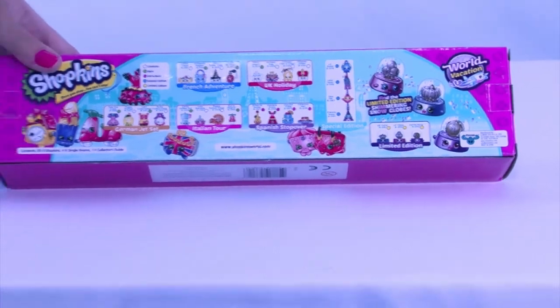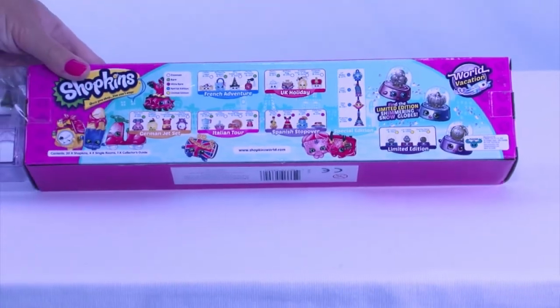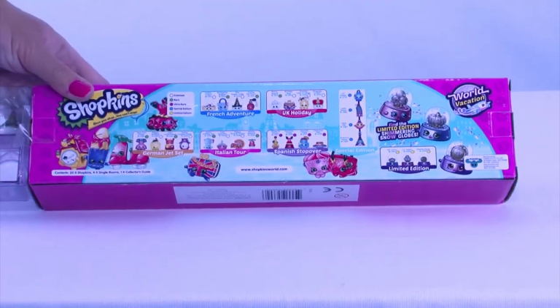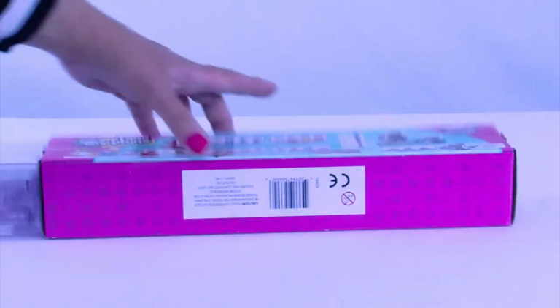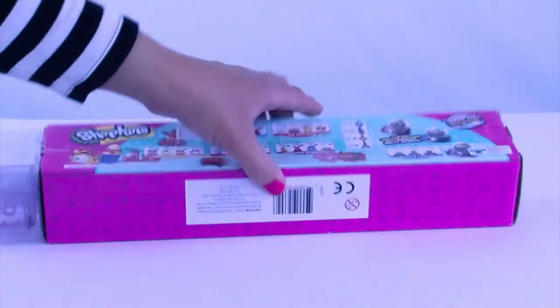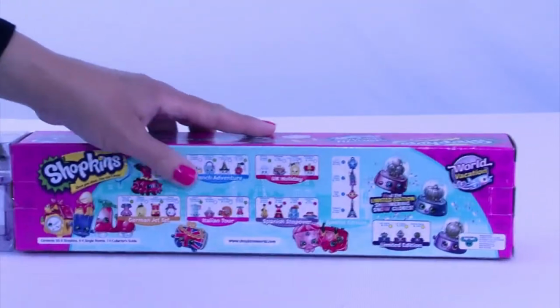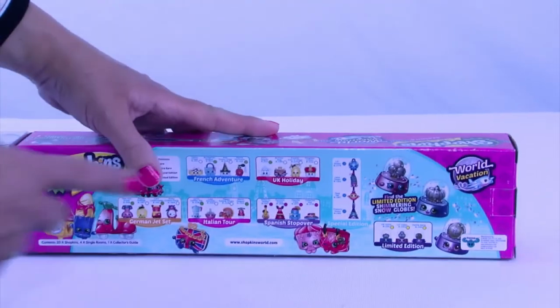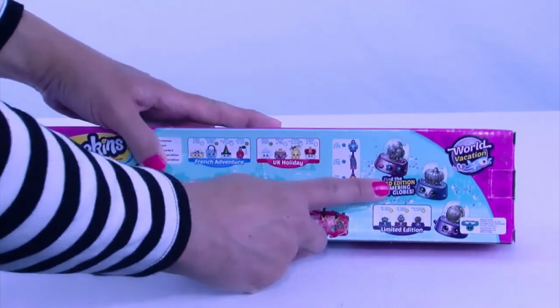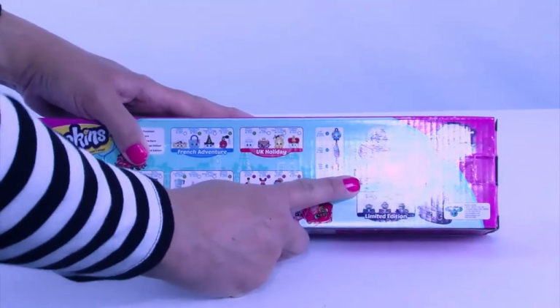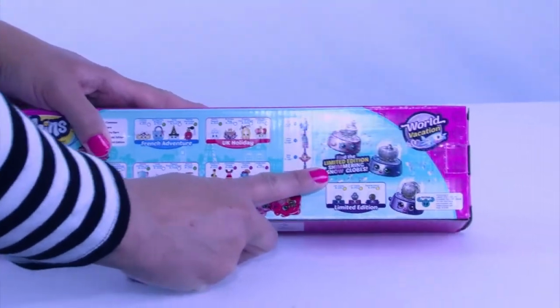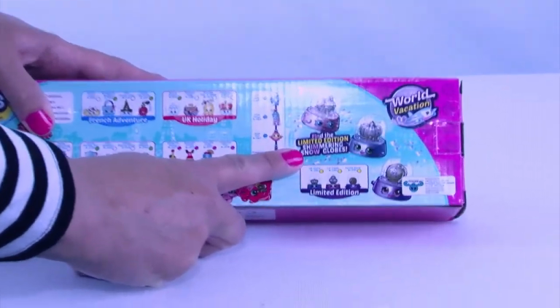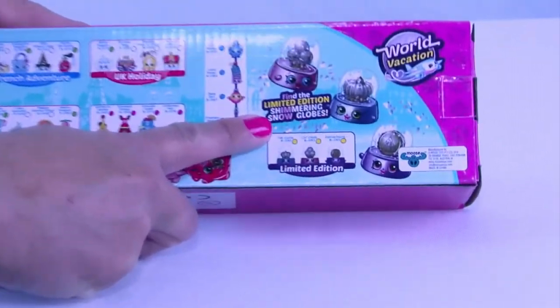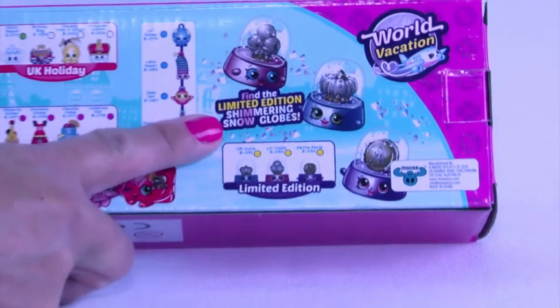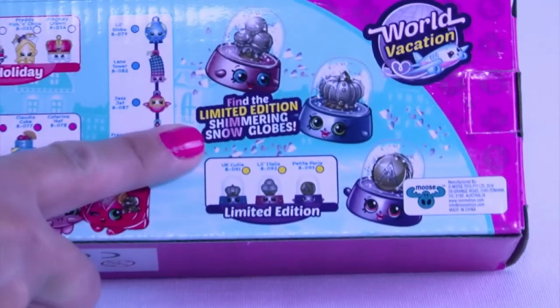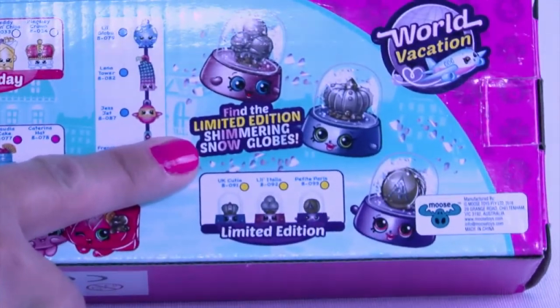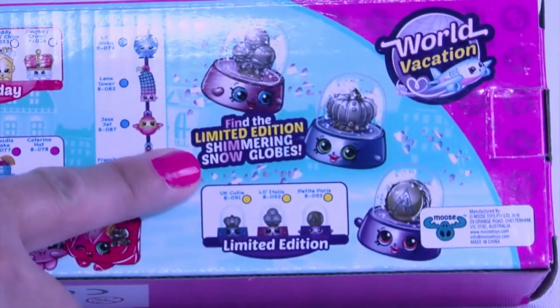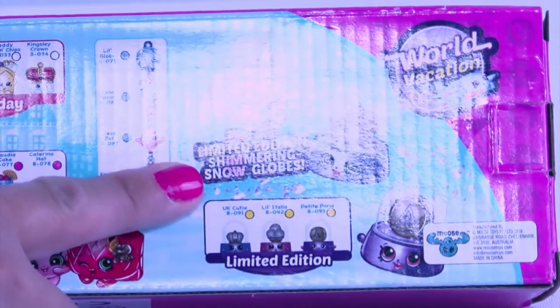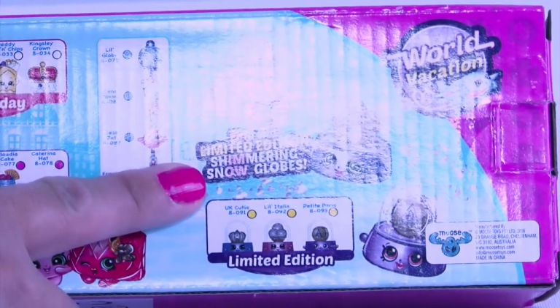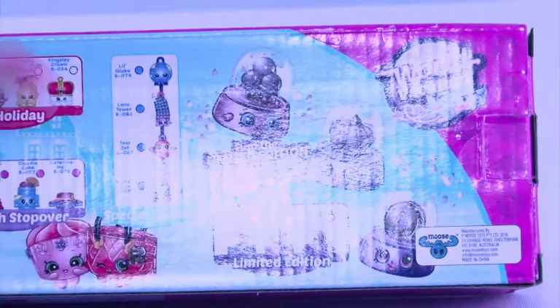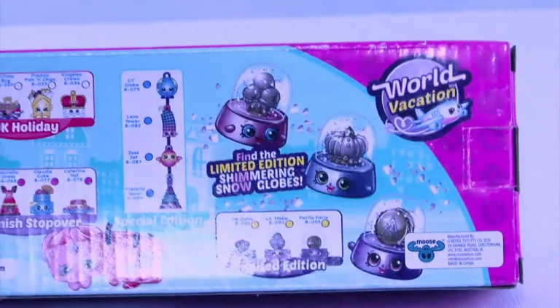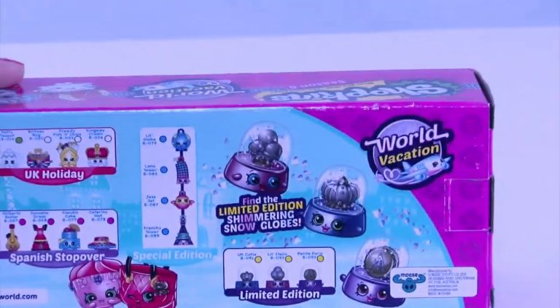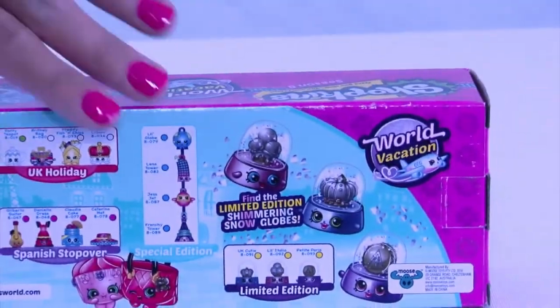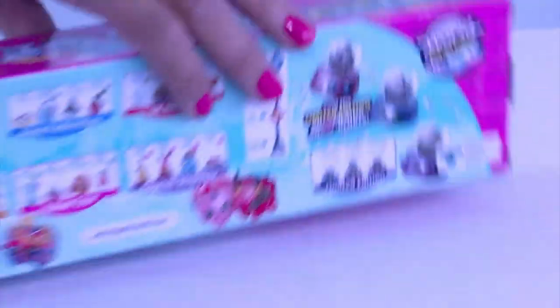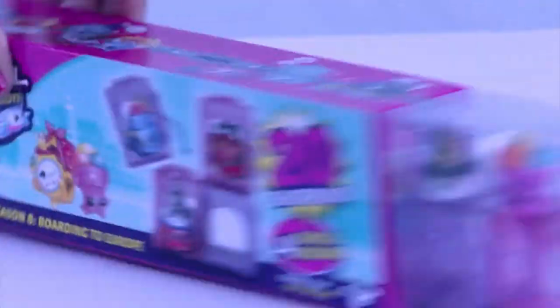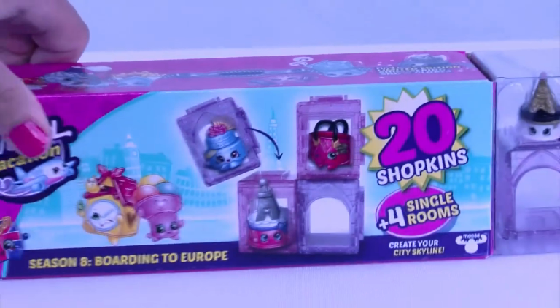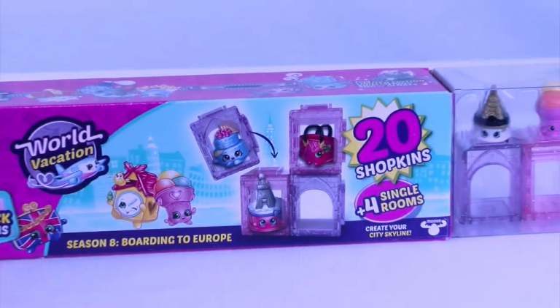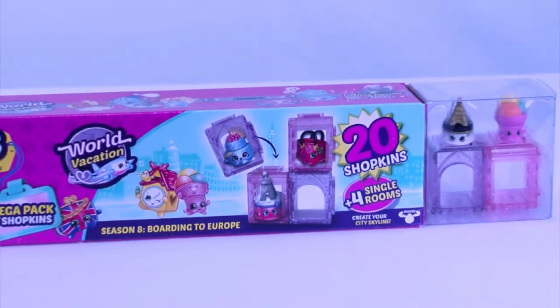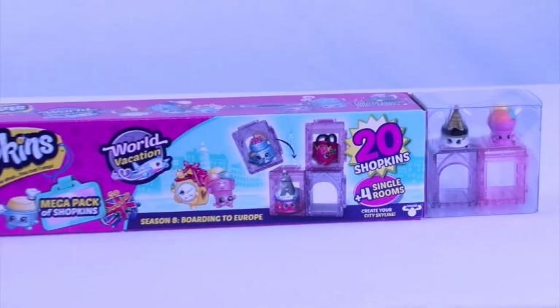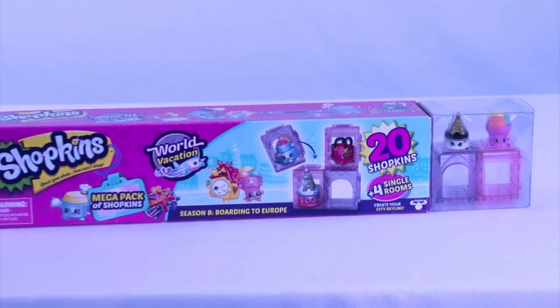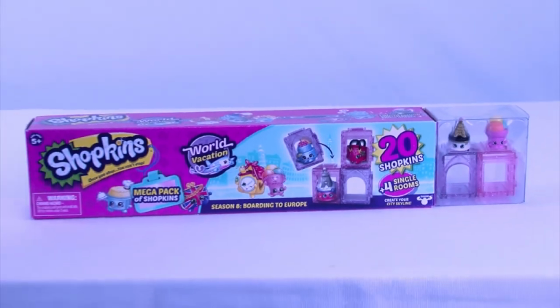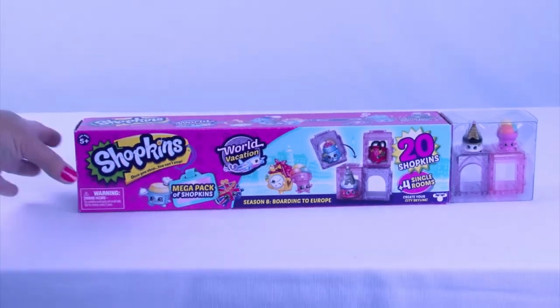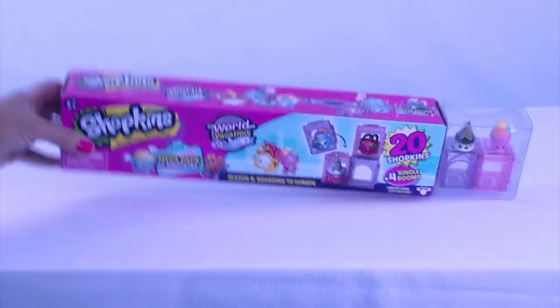Super cool. They have some limited edition snow globes - those sound really neat. I would love to see us get some of those. So let's get into this pack and see what ones we got.